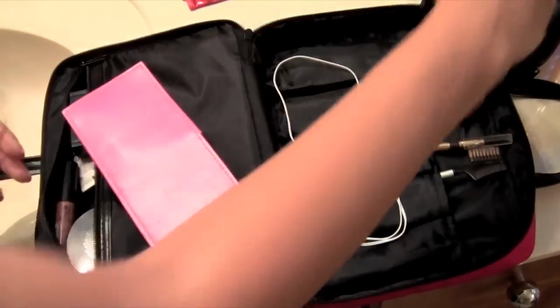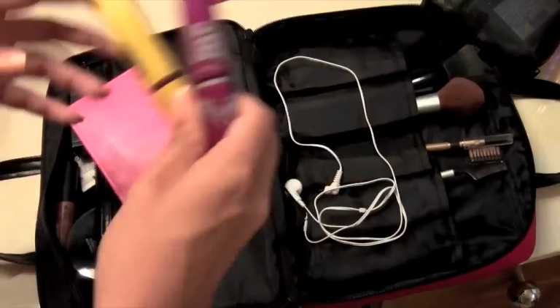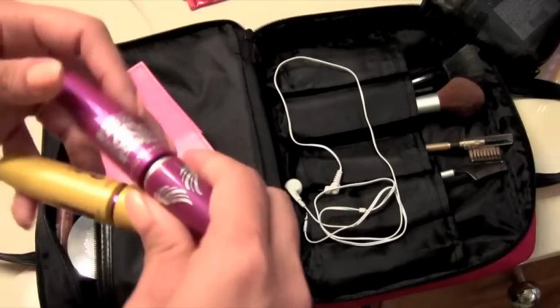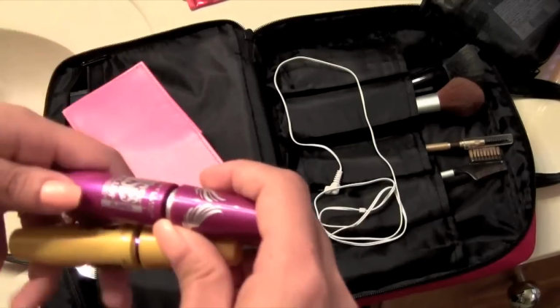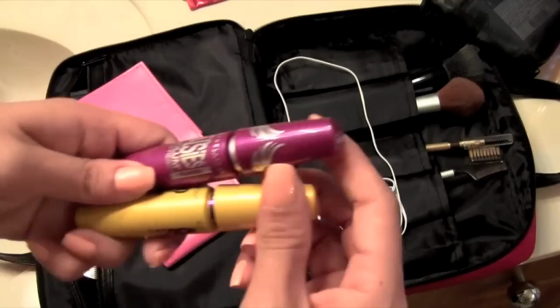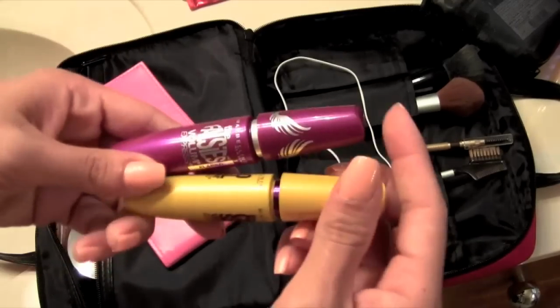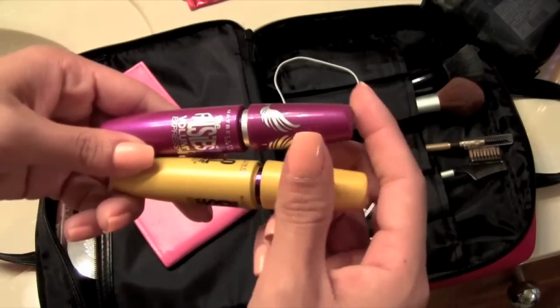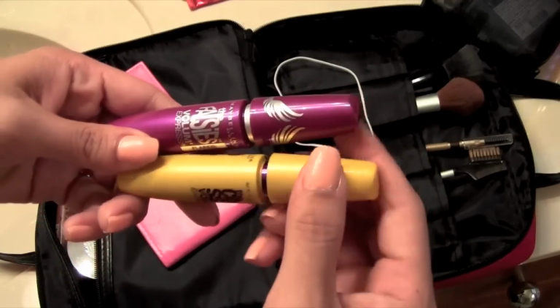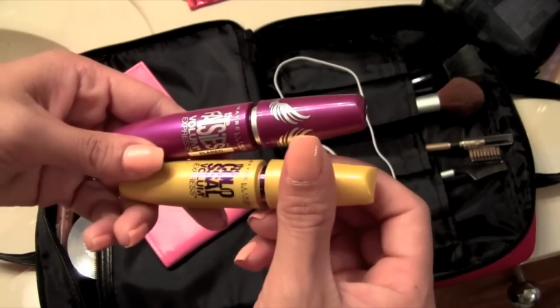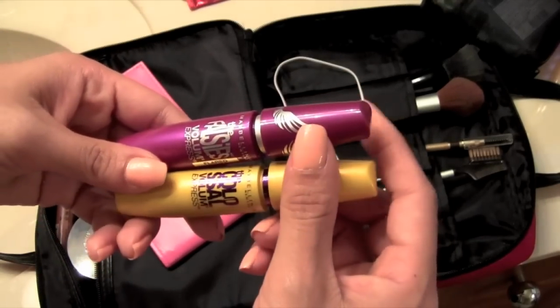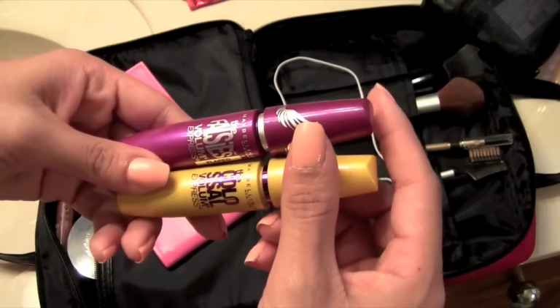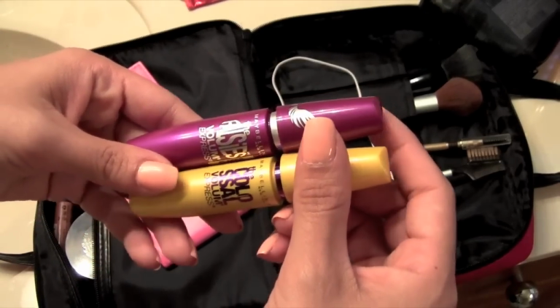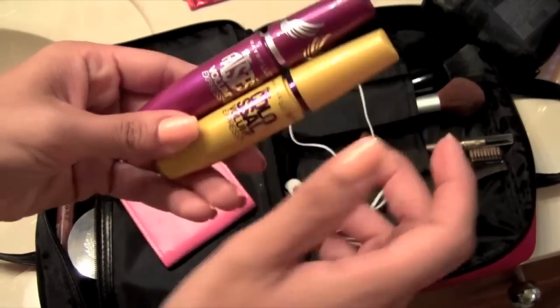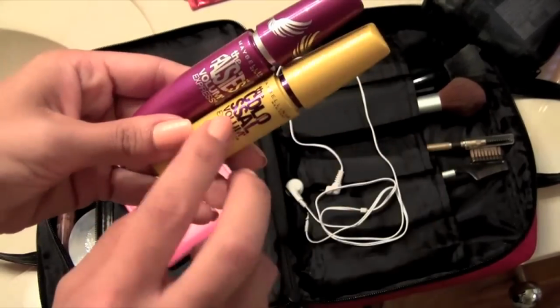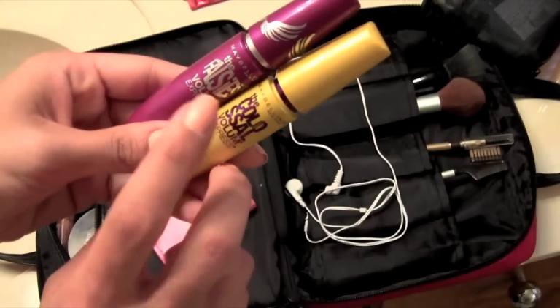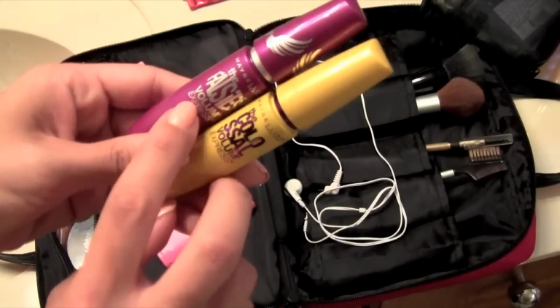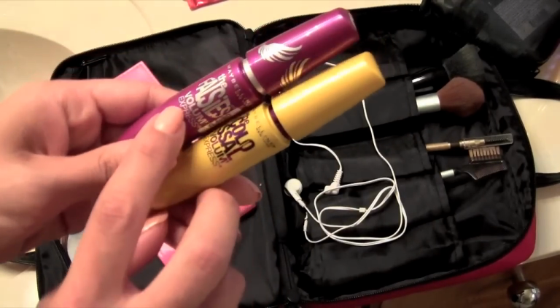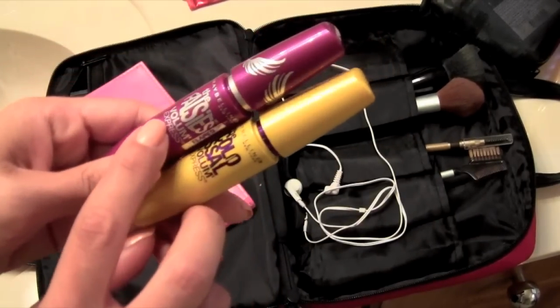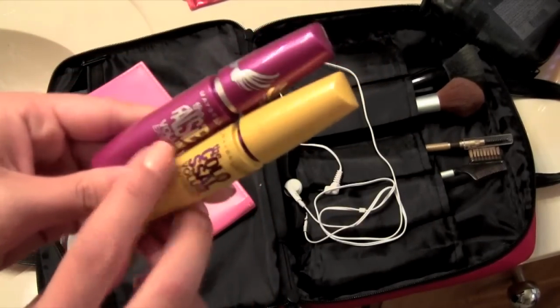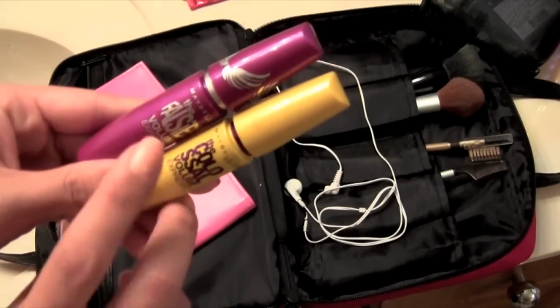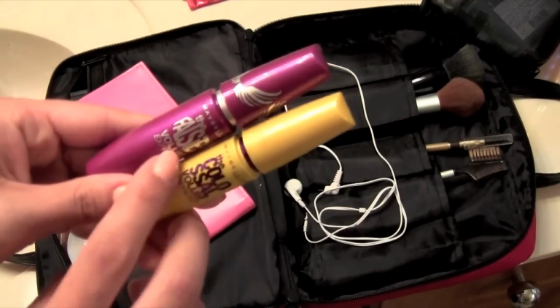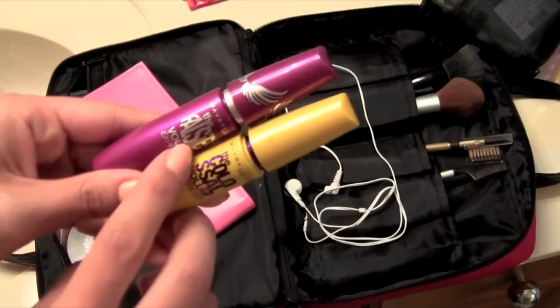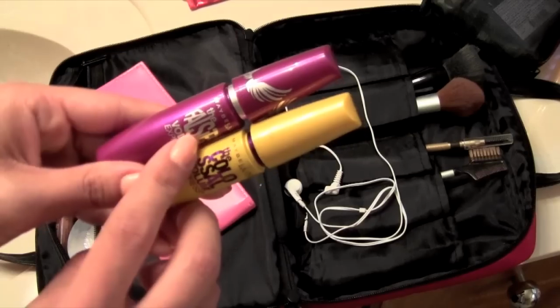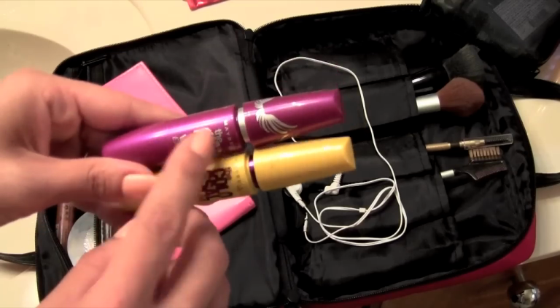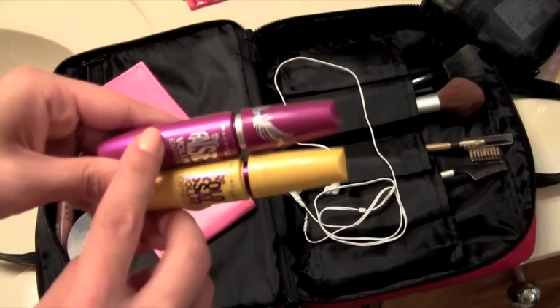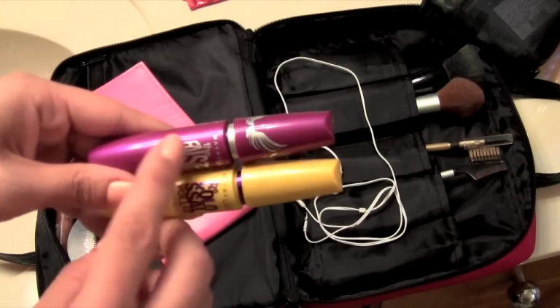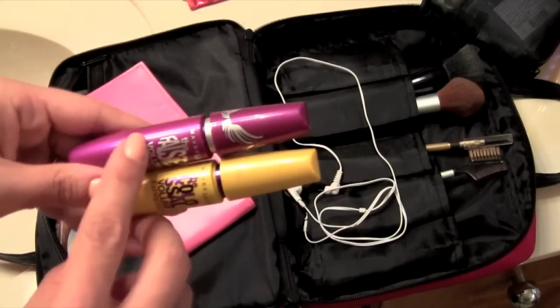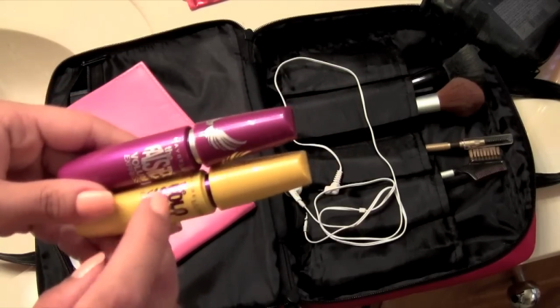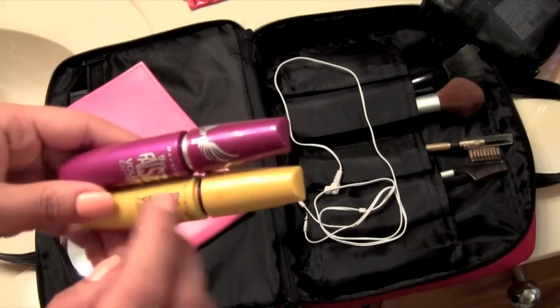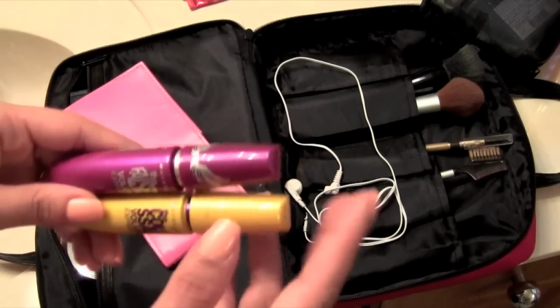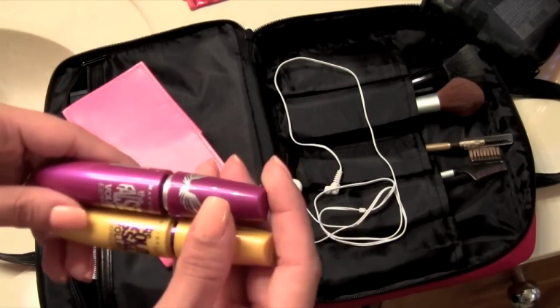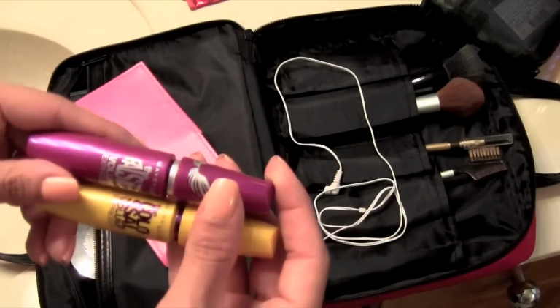I have these two mascaras — they're both by Maybelline: the Colossal and the Falsies Volume. I want to try the new one, the one in the teal container.